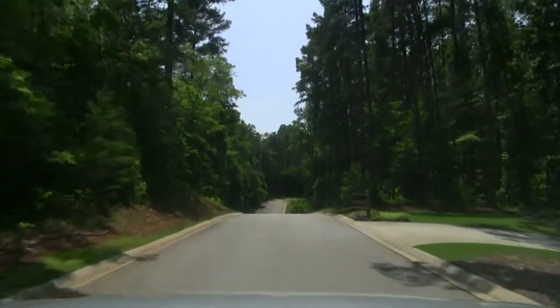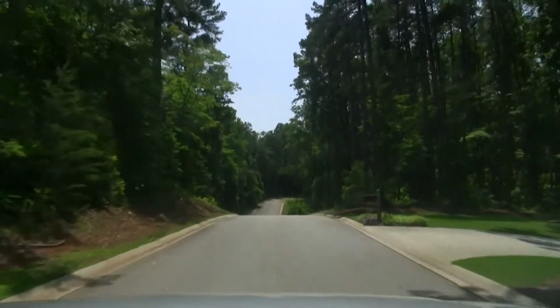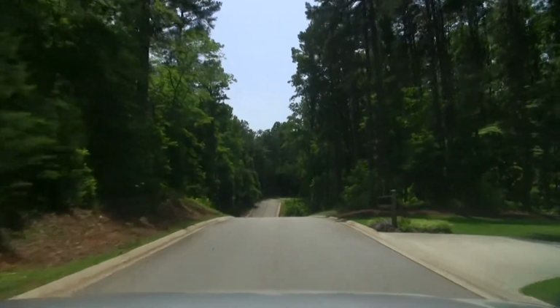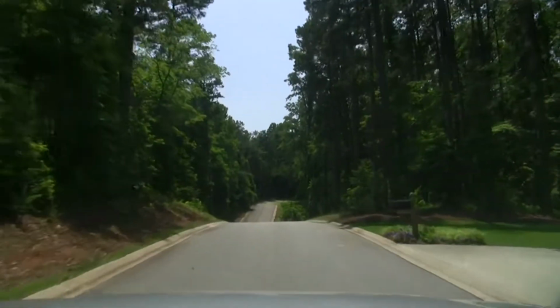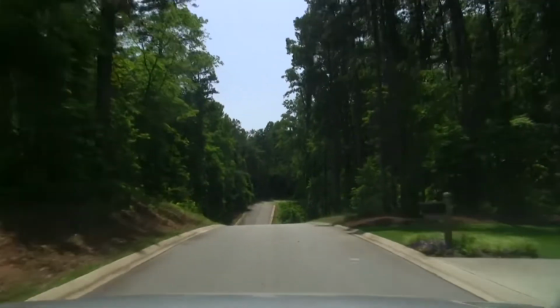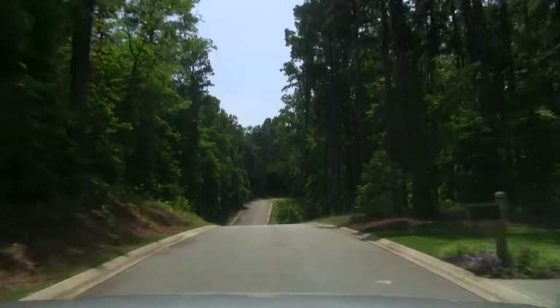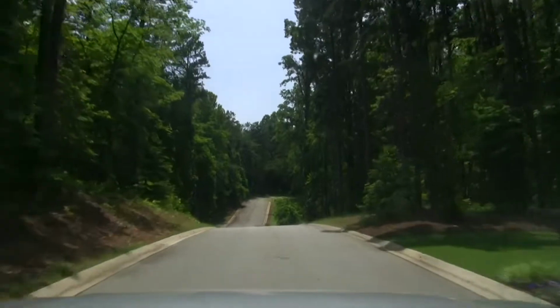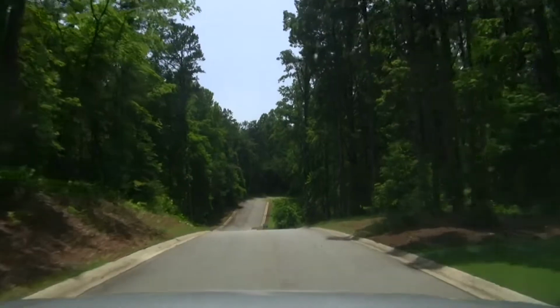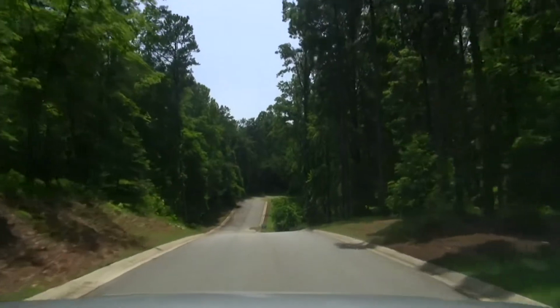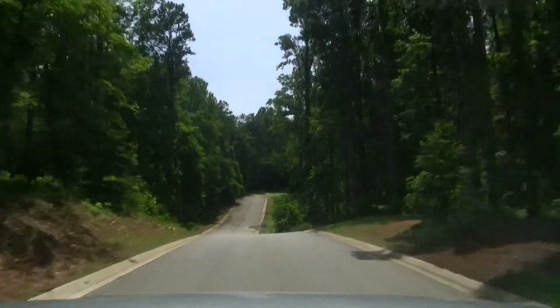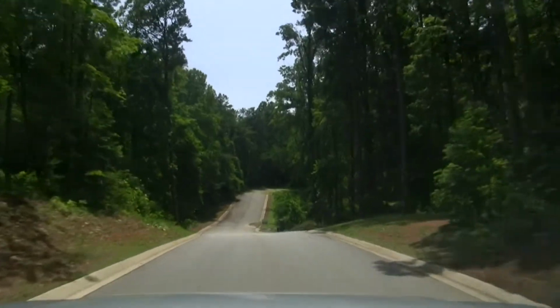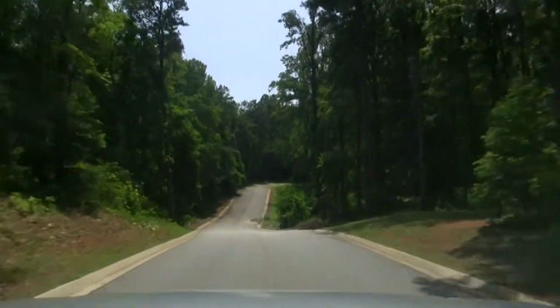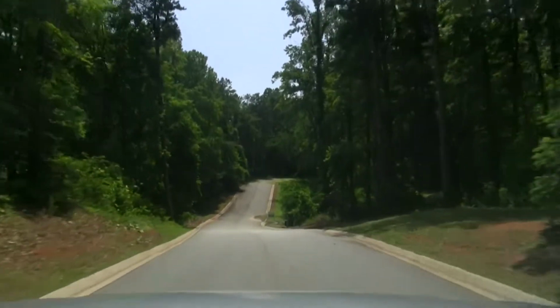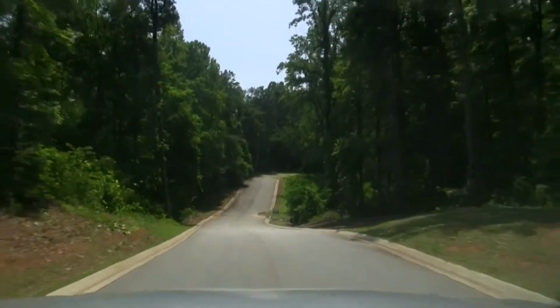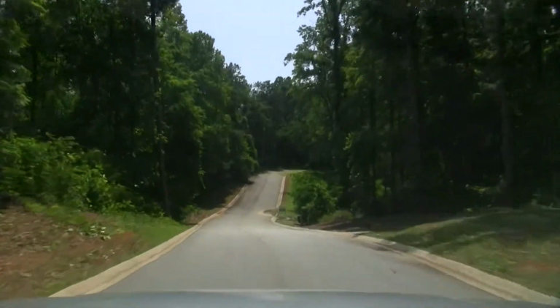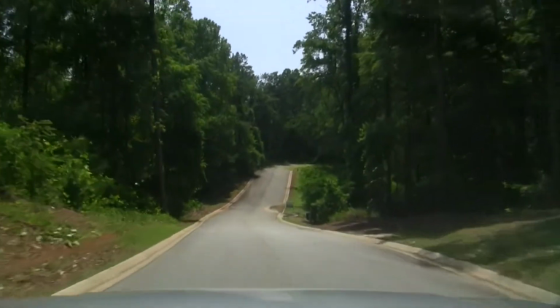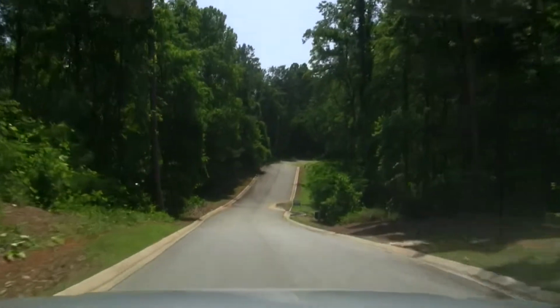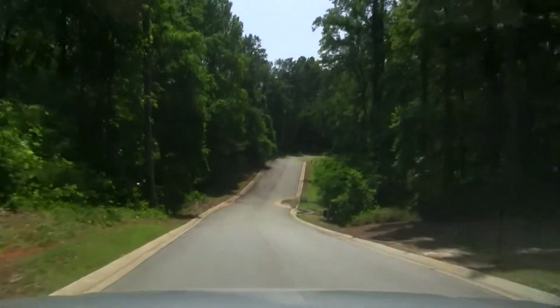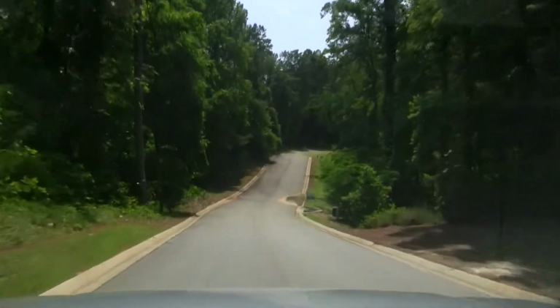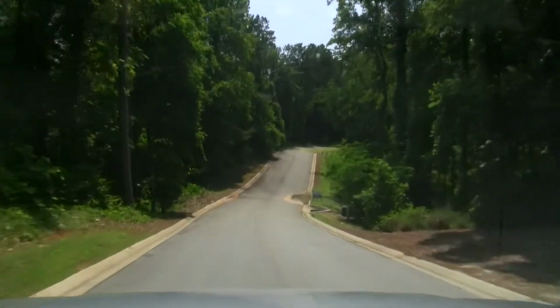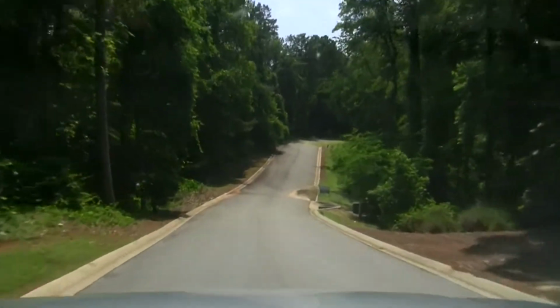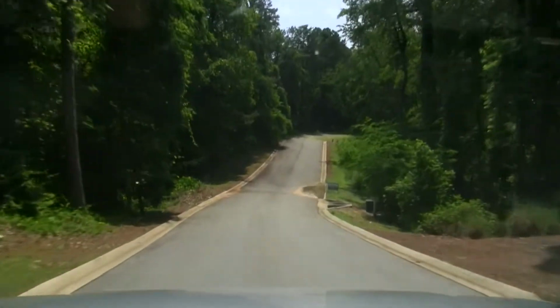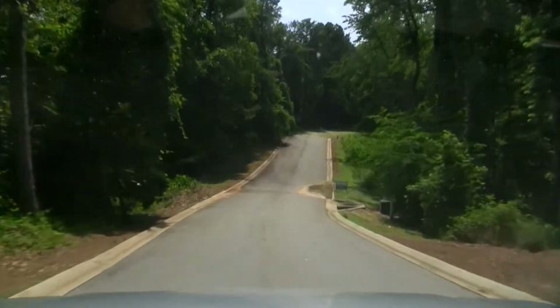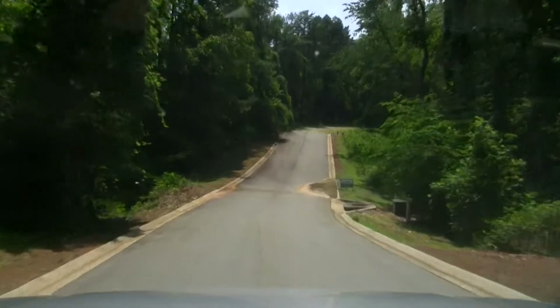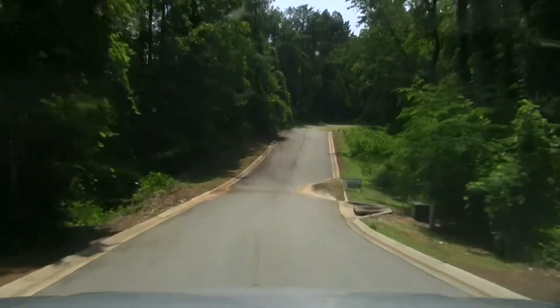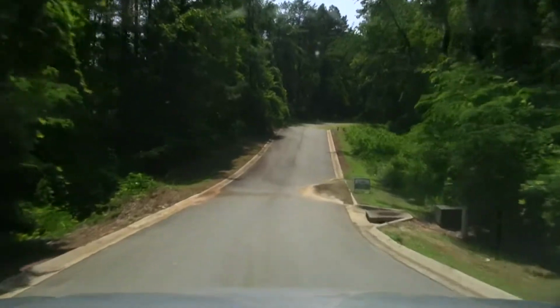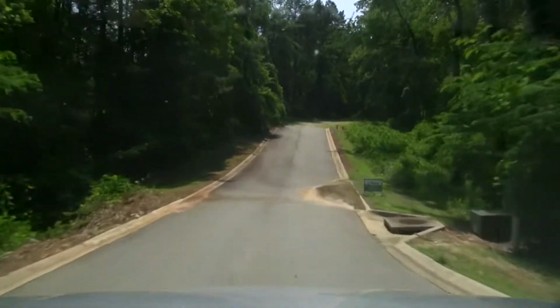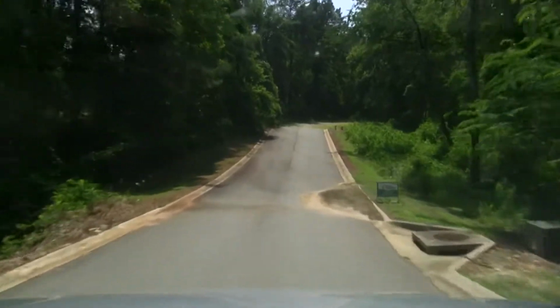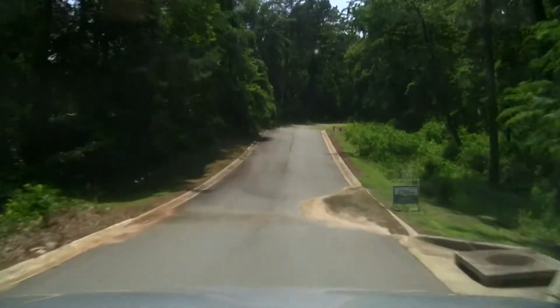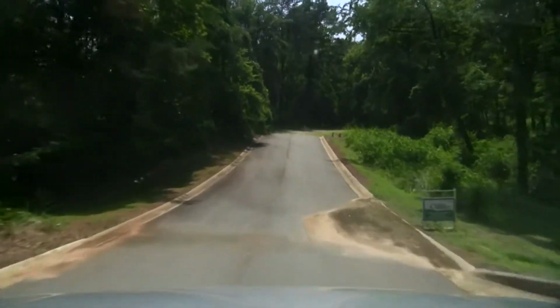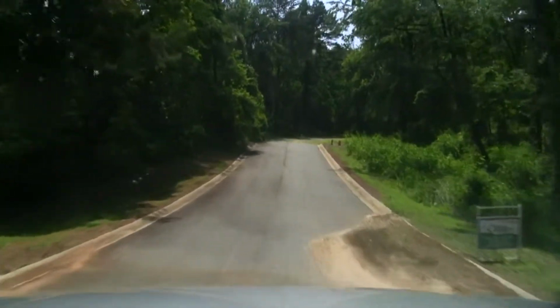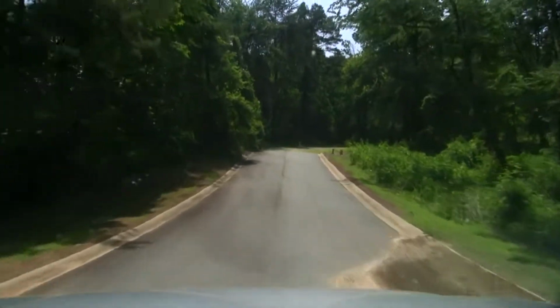It's going to end down here at lot number 33, so we're going to go ahead and stop the video tour here. Thanks for joining me today over at Wellington Point.